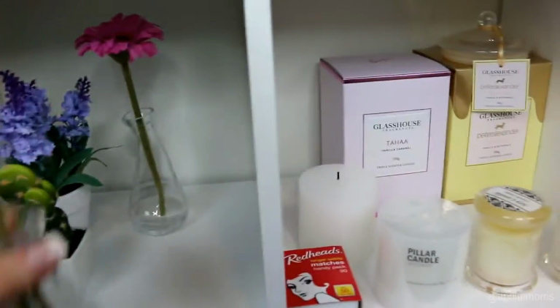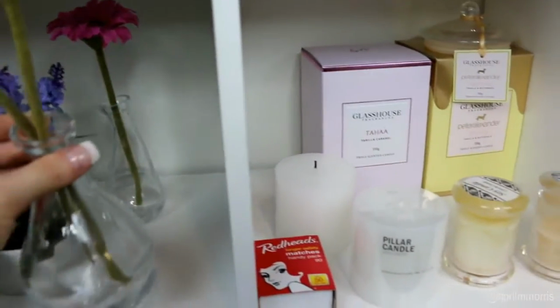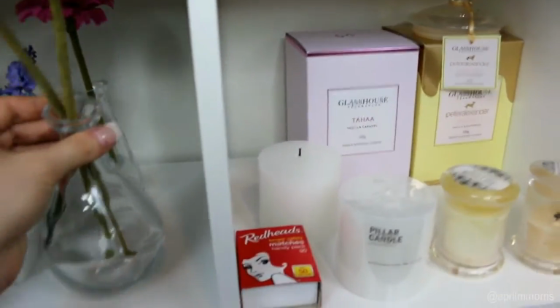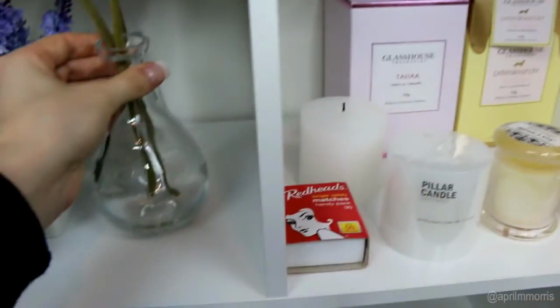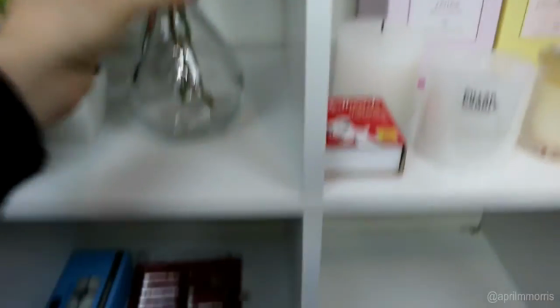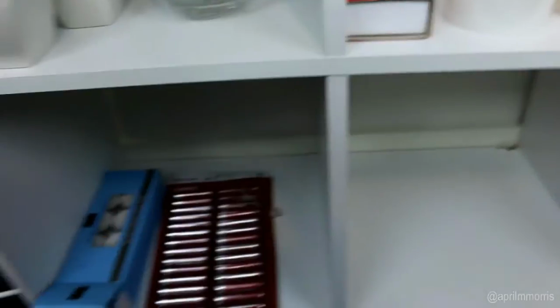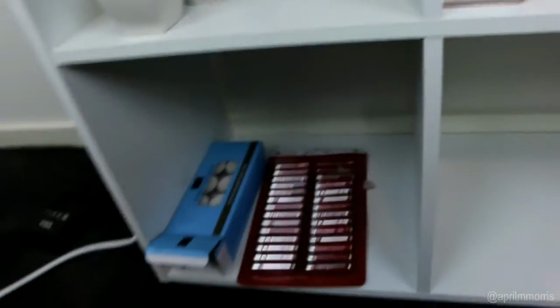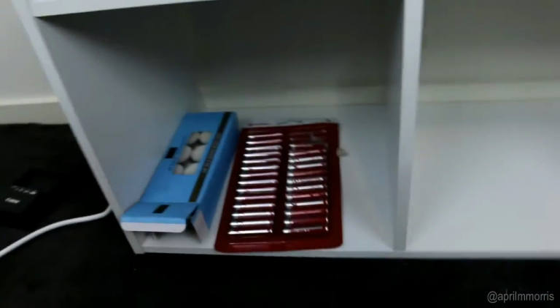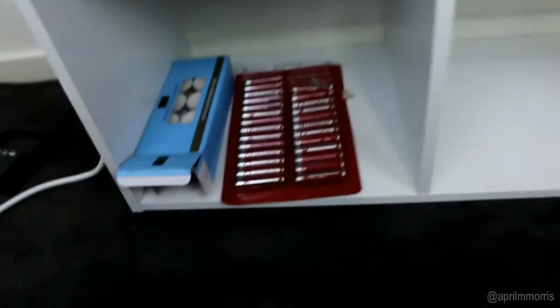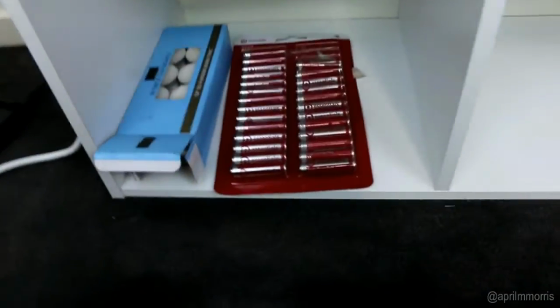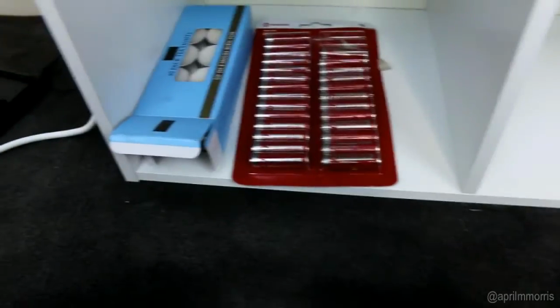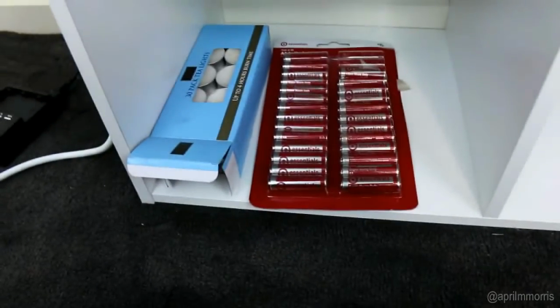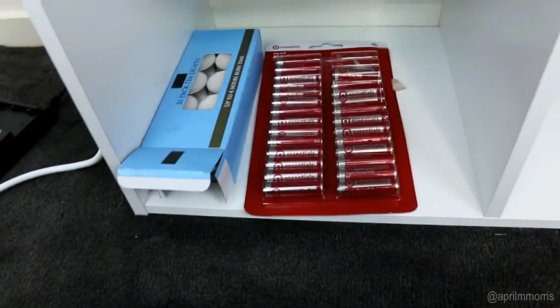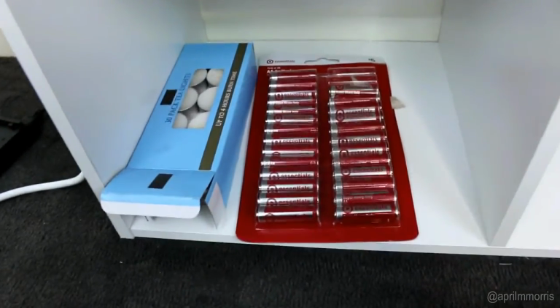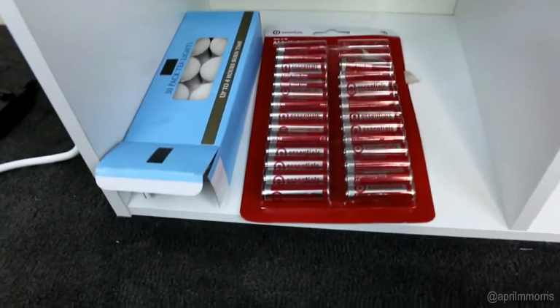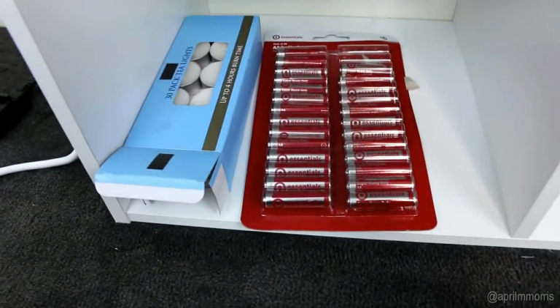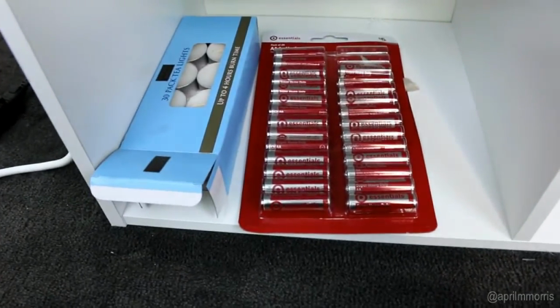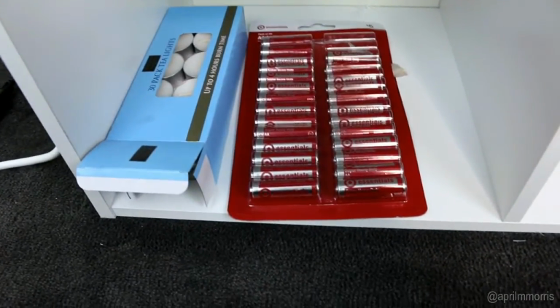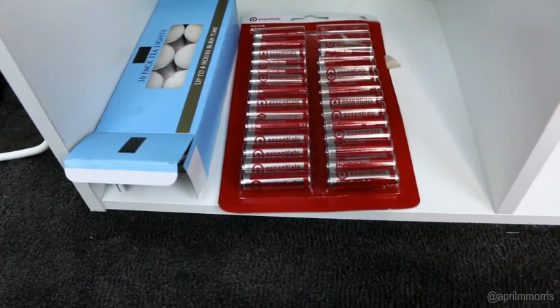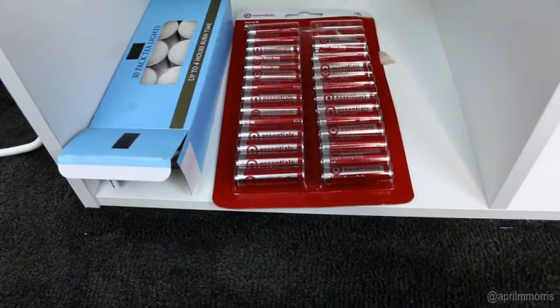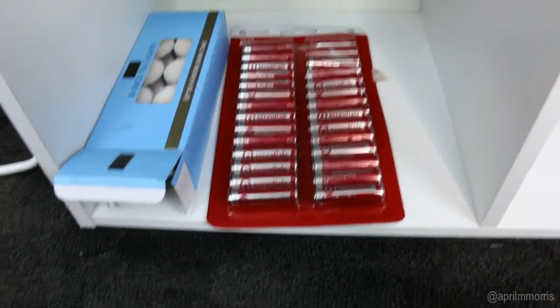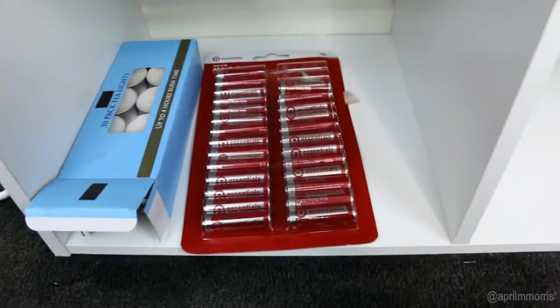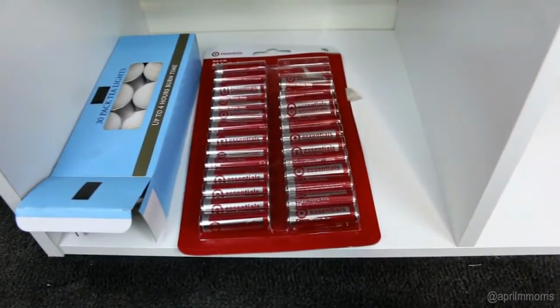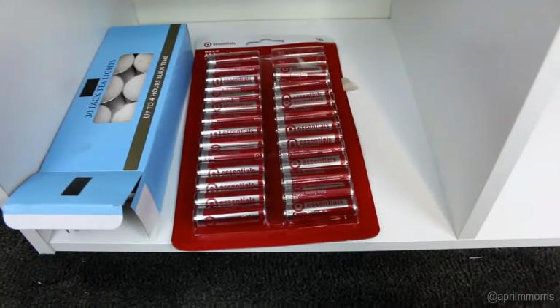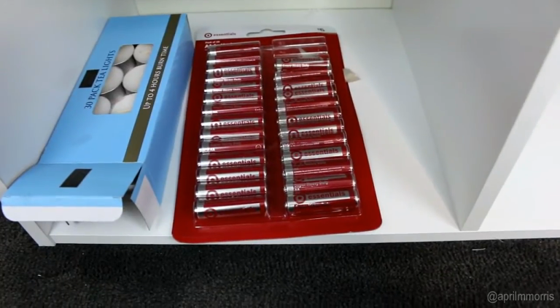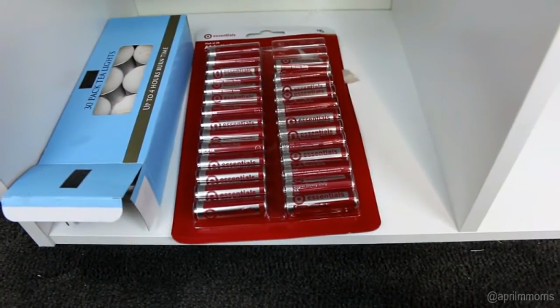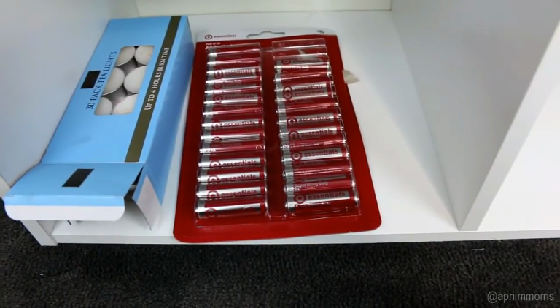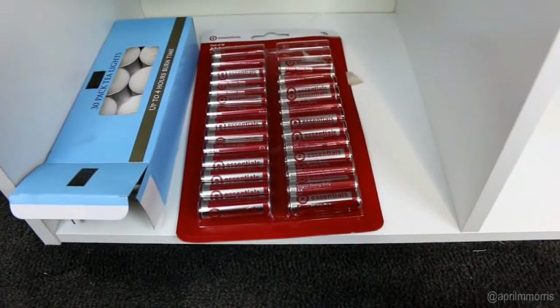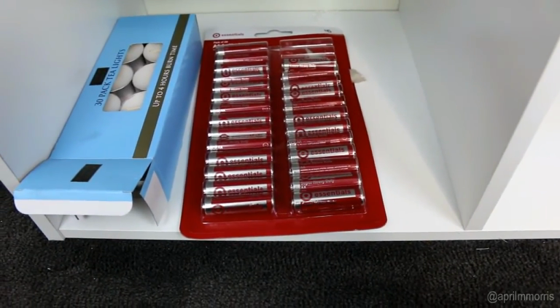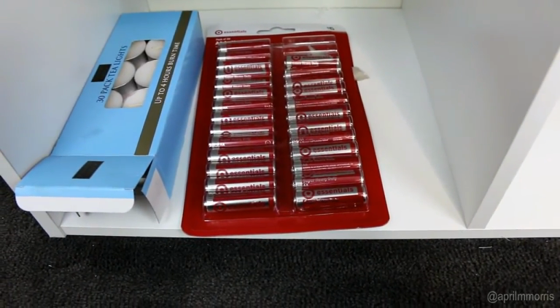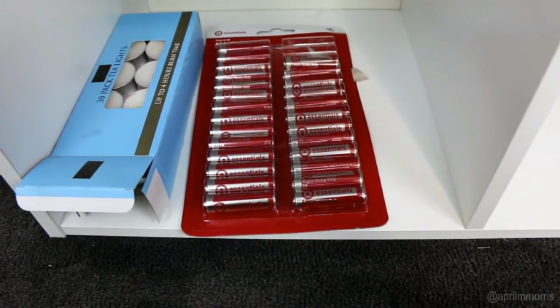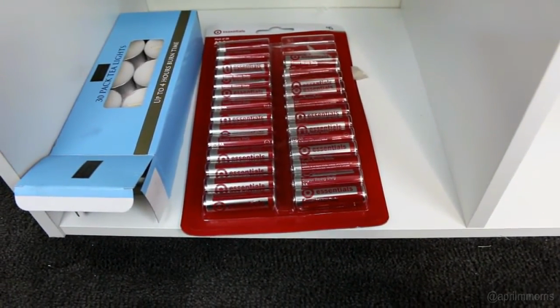The last window down the bottom has some spare tea lights from the Reject Shop and some Target-branded batteries, which I go through all the time.